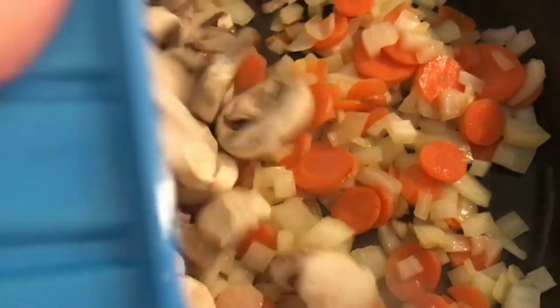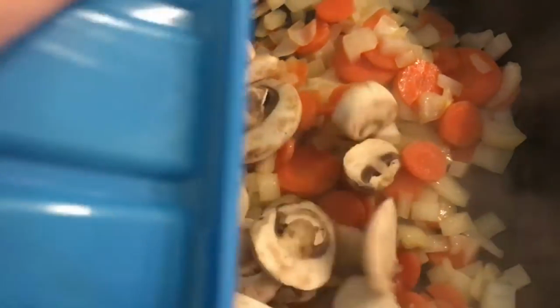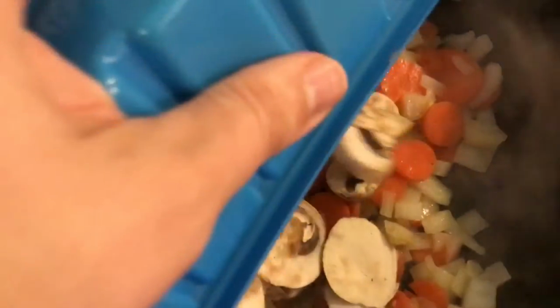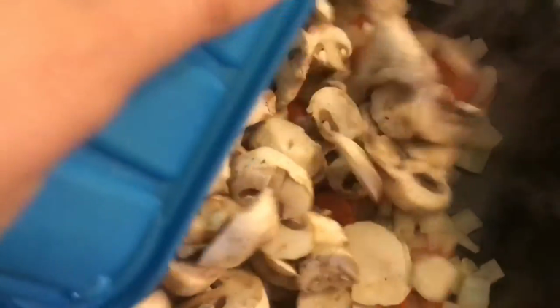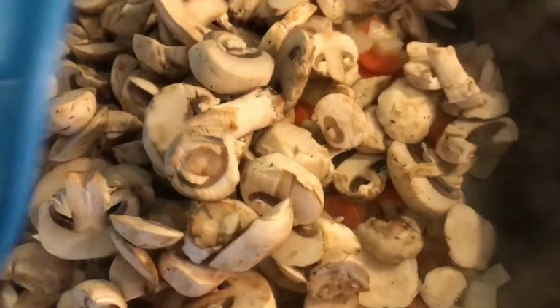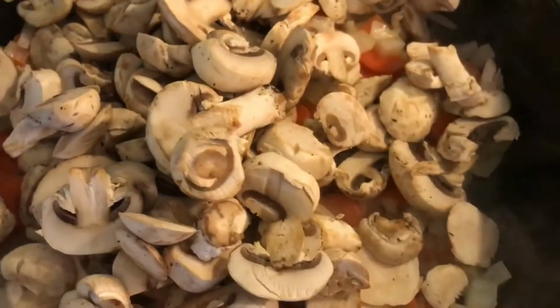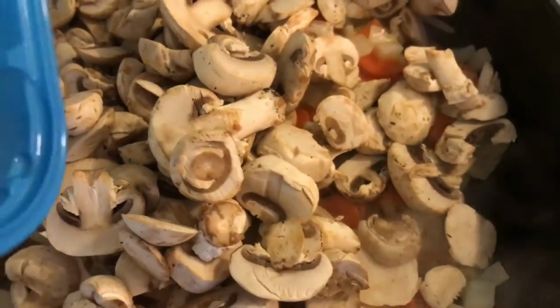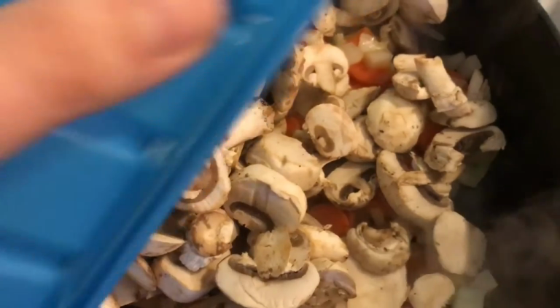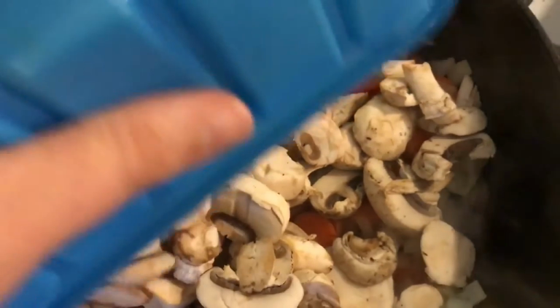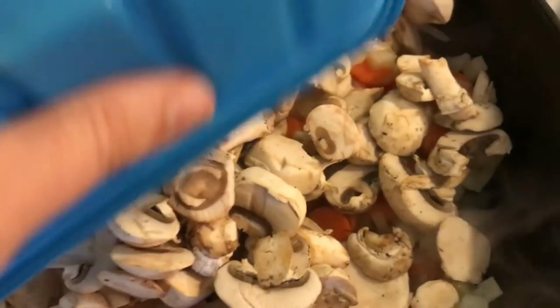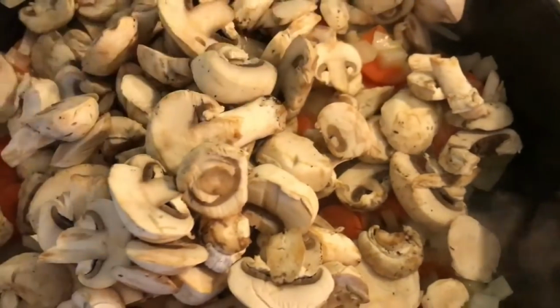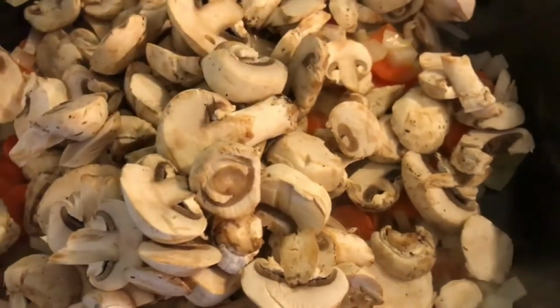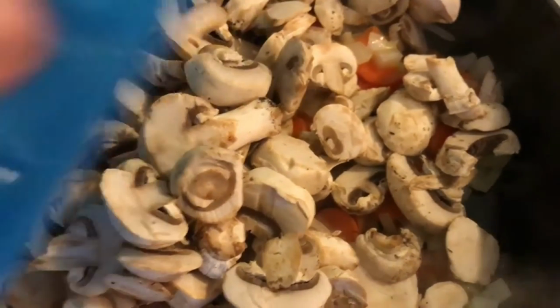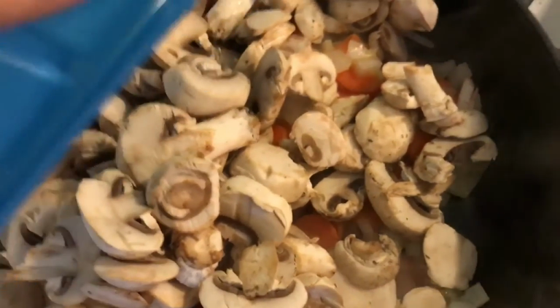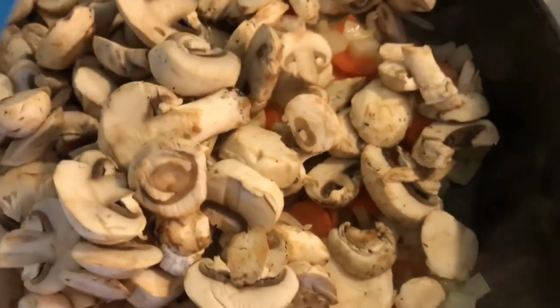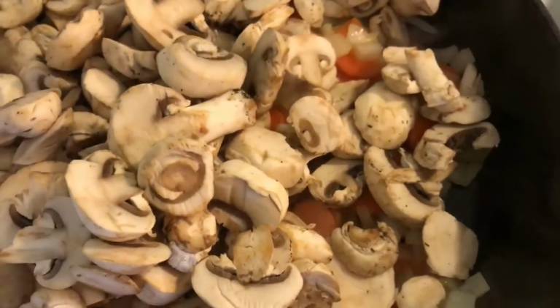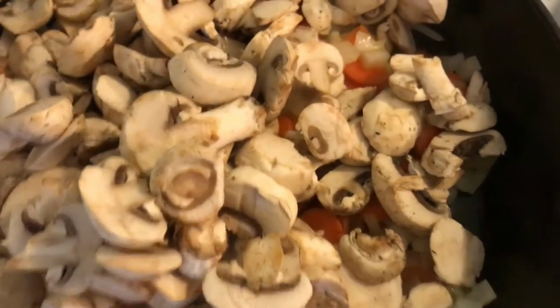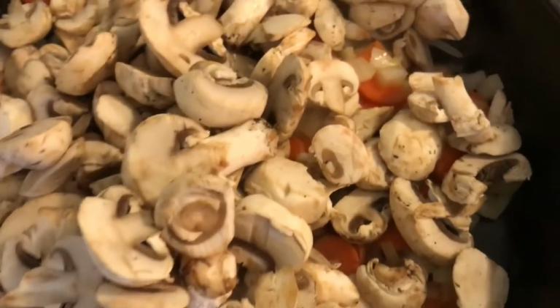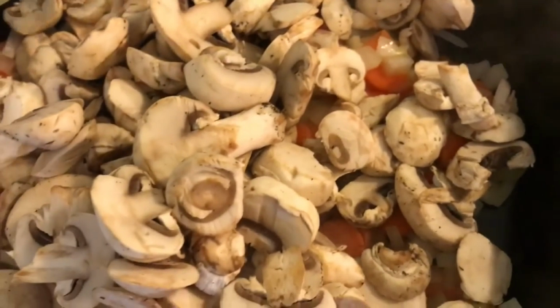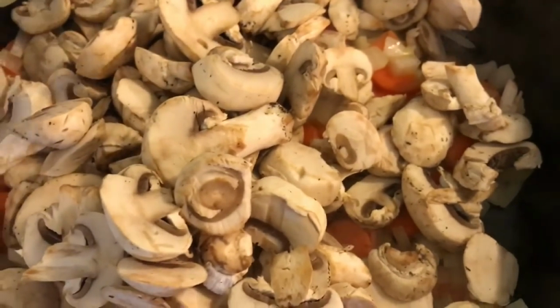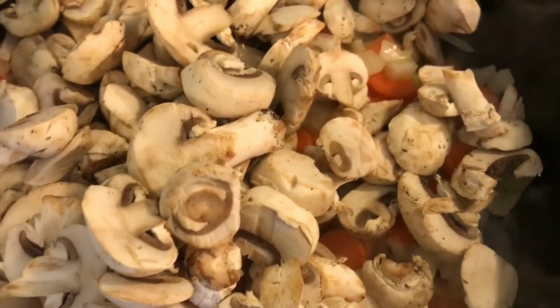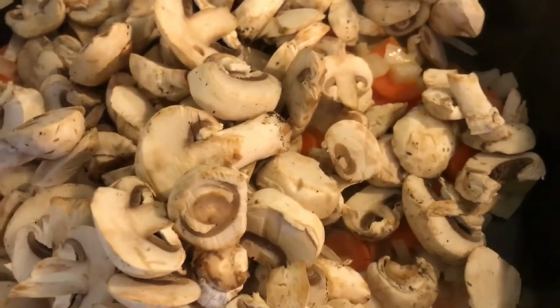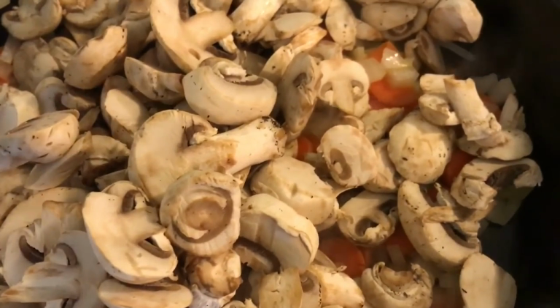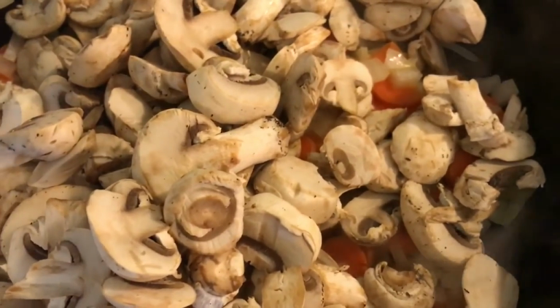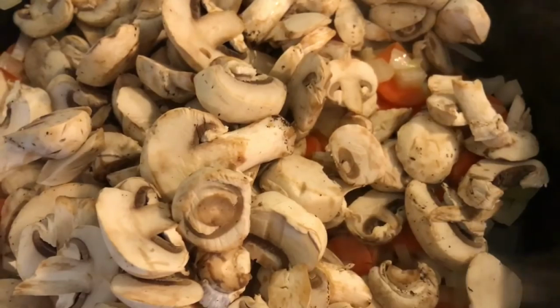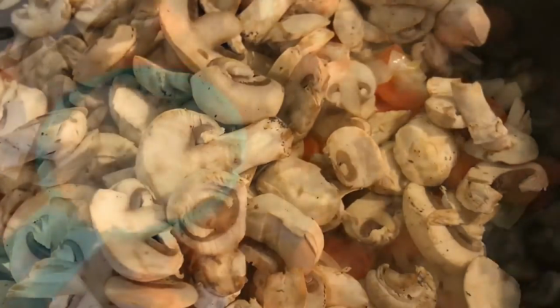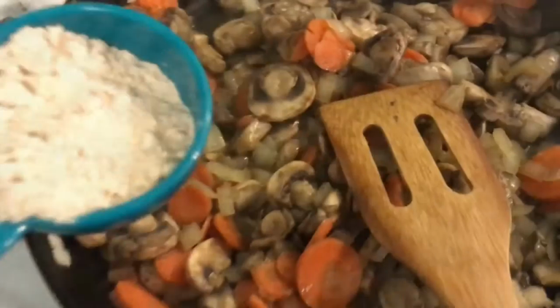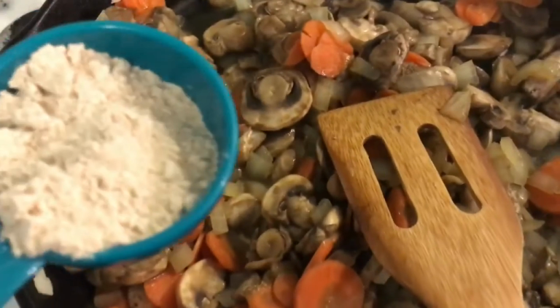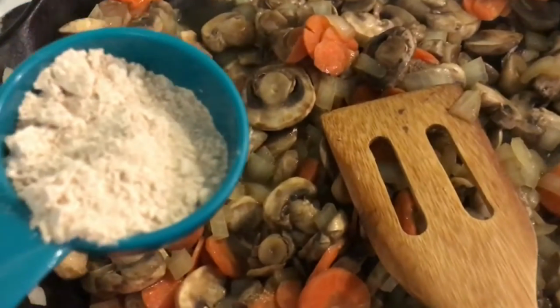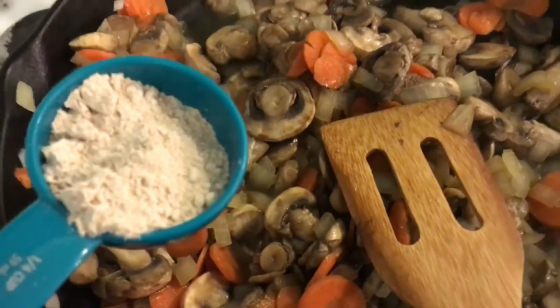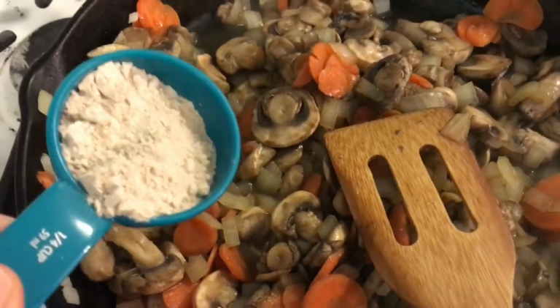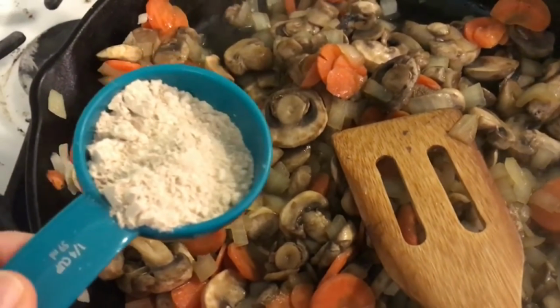We cooked our carrots and onions for about four to five minutes, and now we're going to add in our mushrooms — I bought mine pre-sliced because it's just worth it. We're going to cook this for another few minutes, and then I'm adding two tablespoons of whole wheat flour.